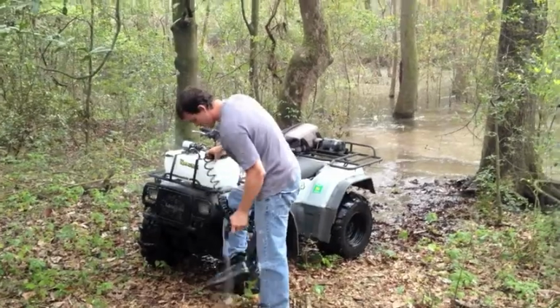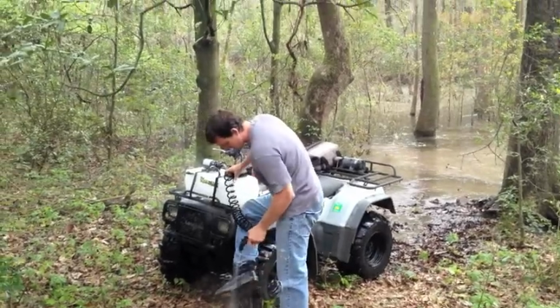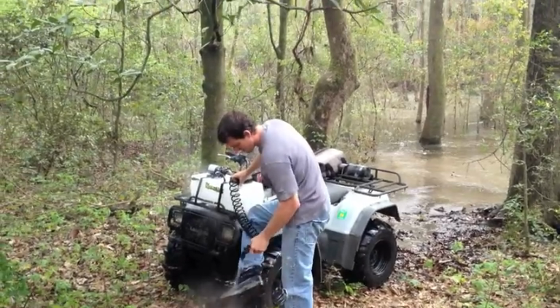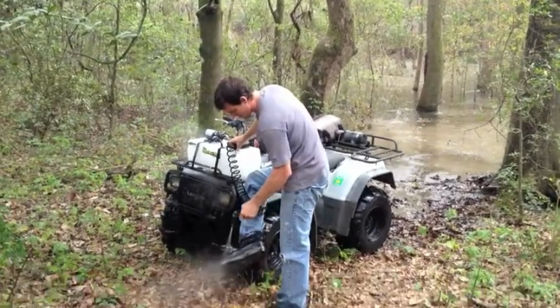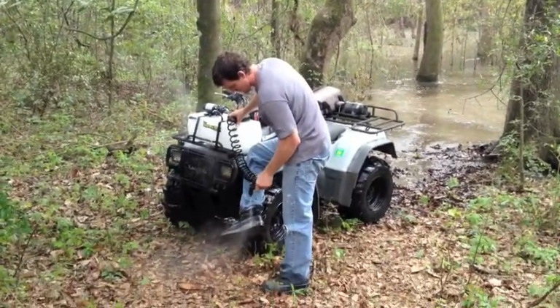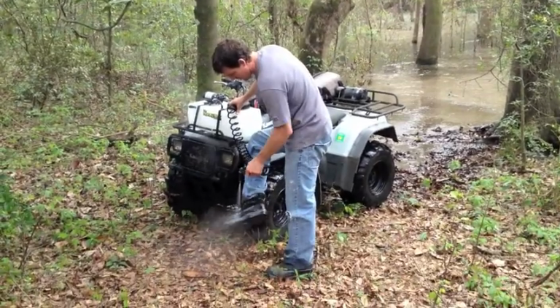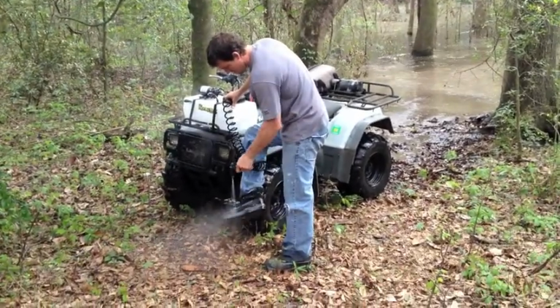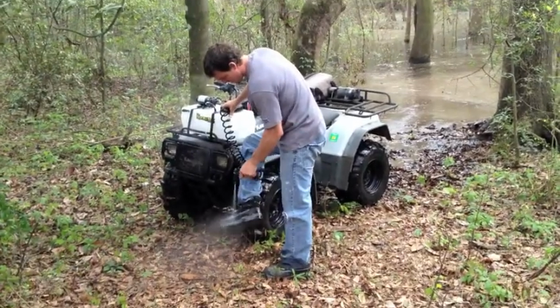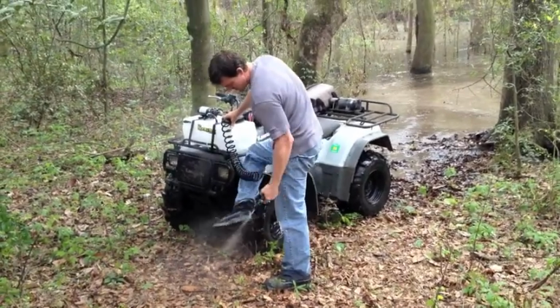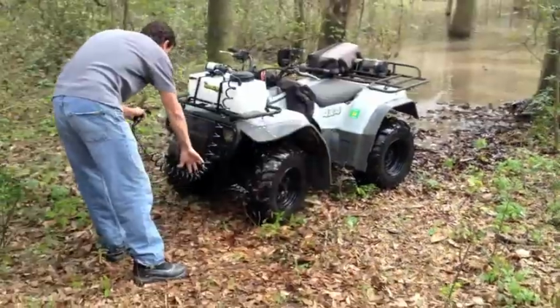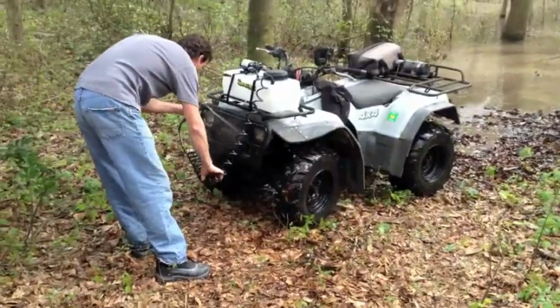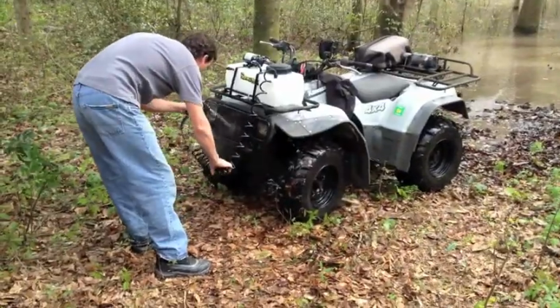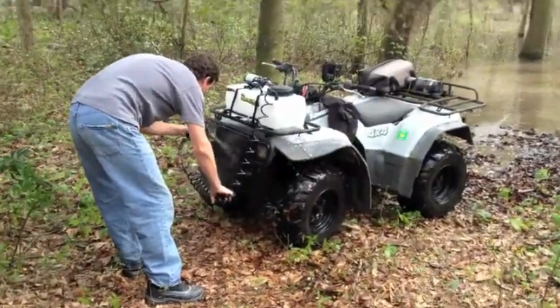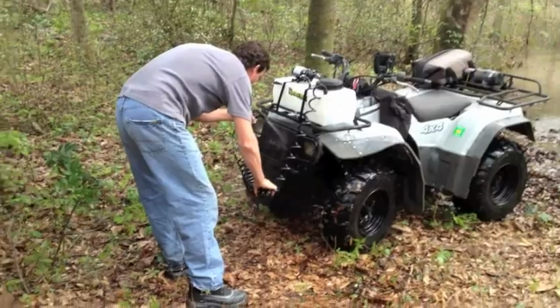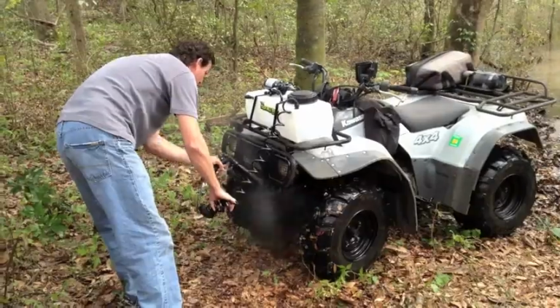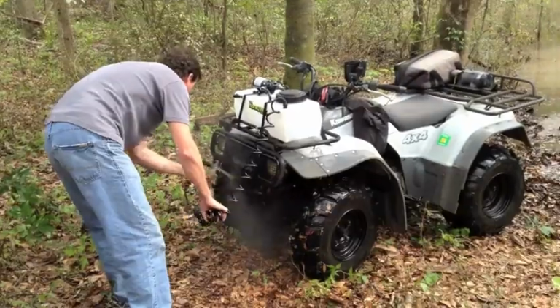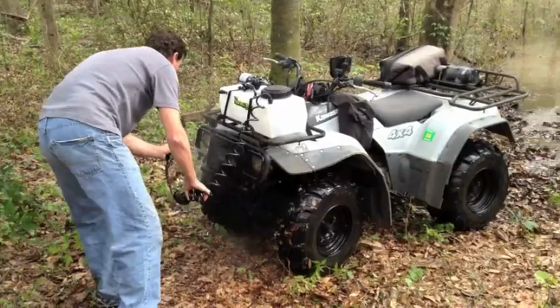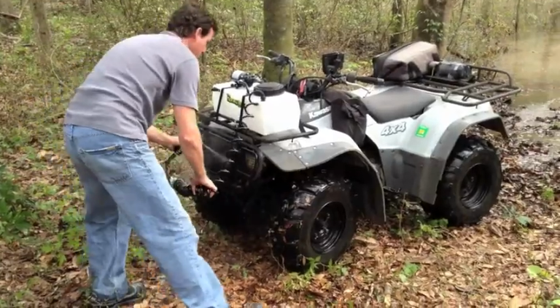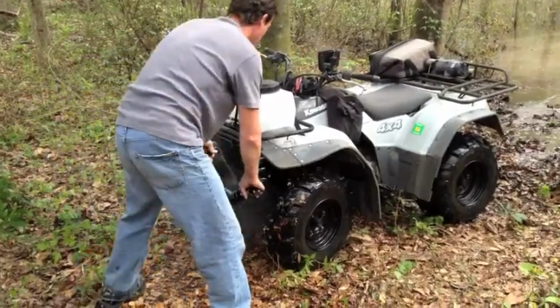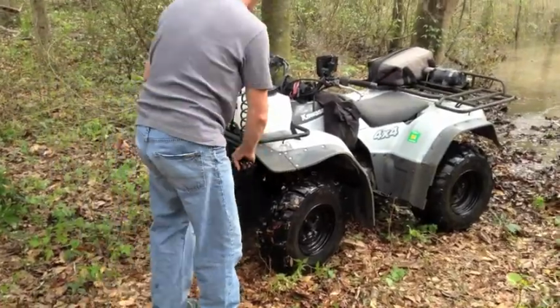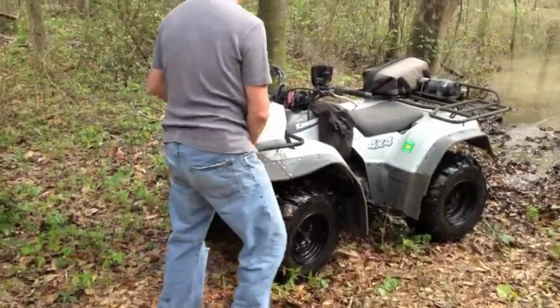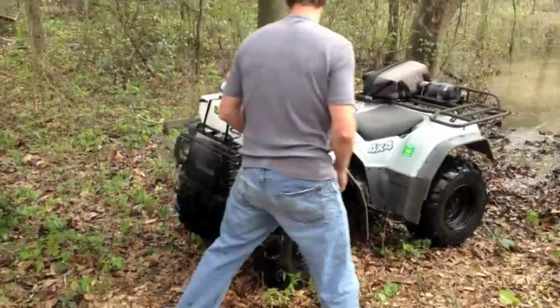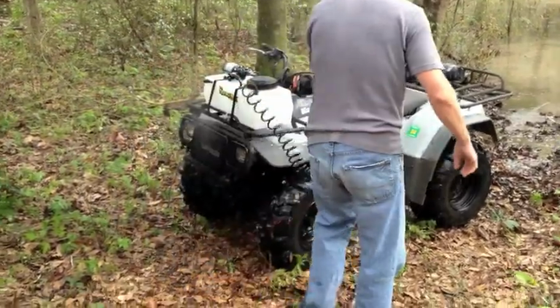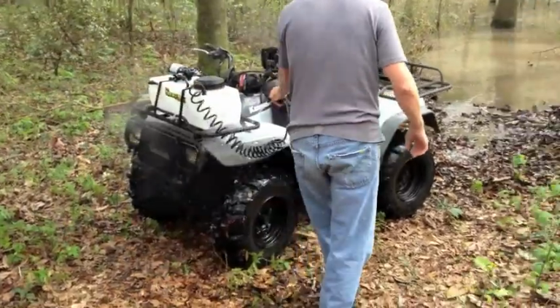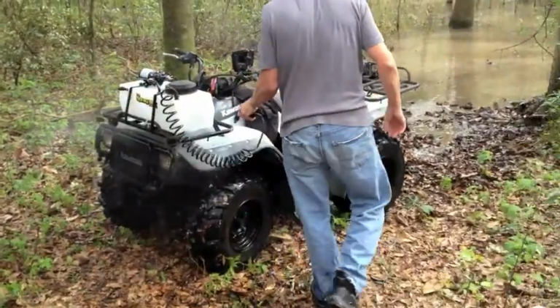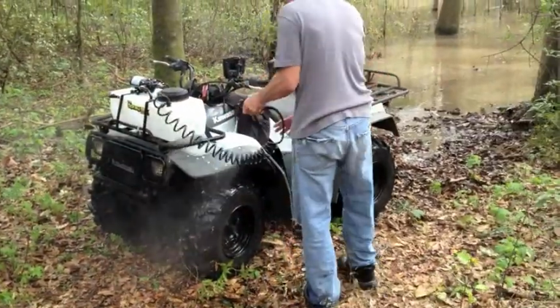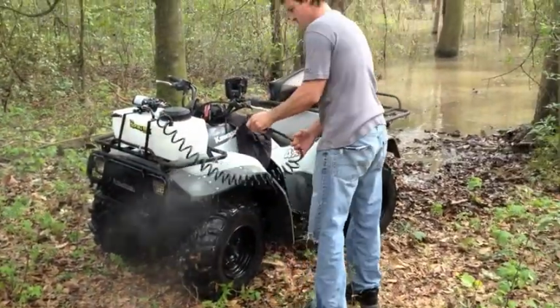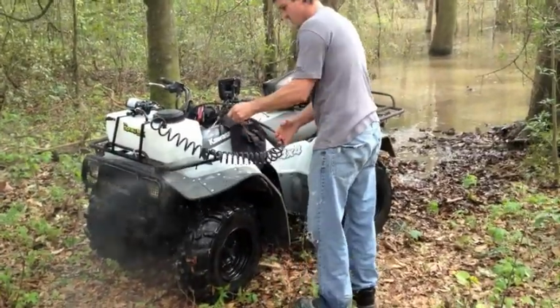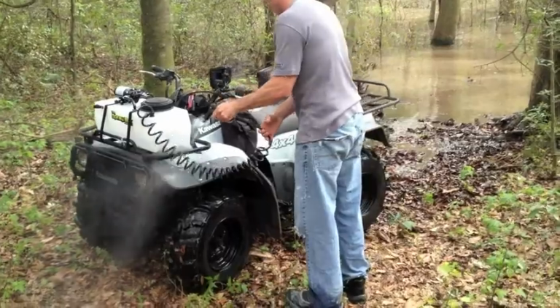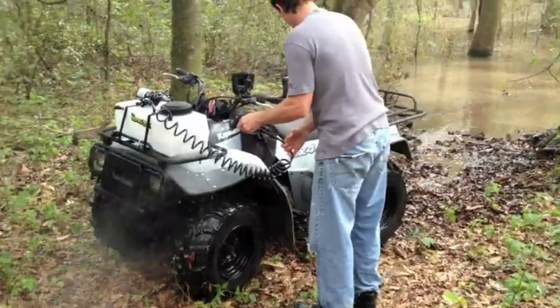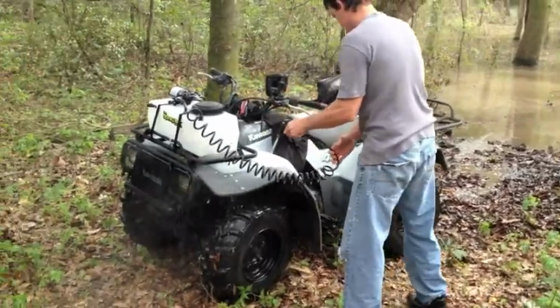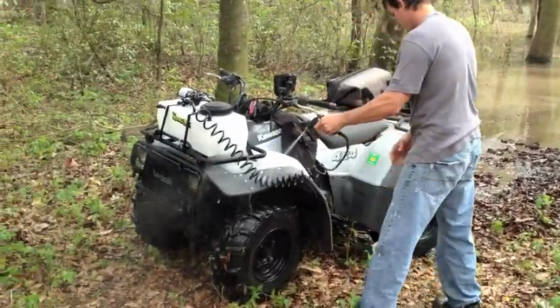Use it to clean mud off your boots, rinse mud out of the radiator, or just use it to clean off the bike. For more information on all our products,